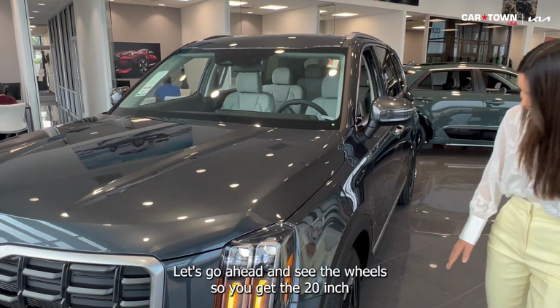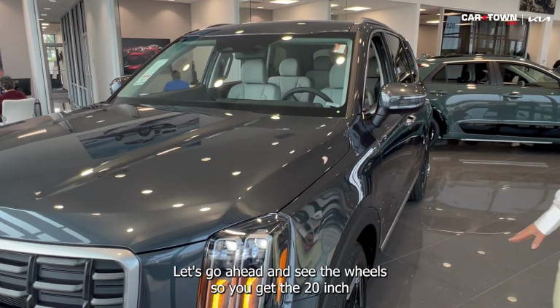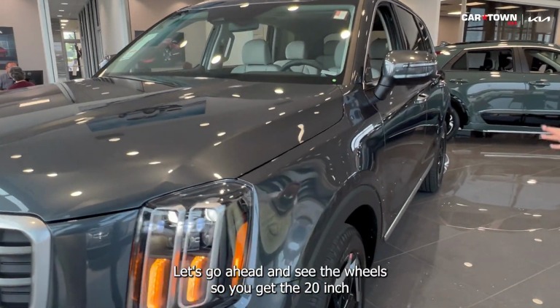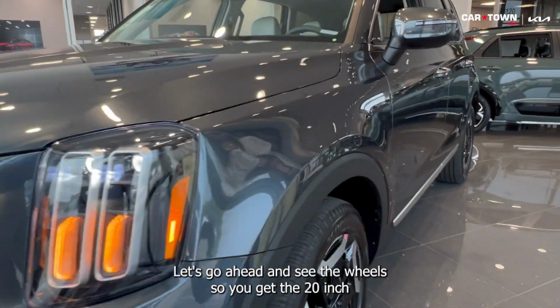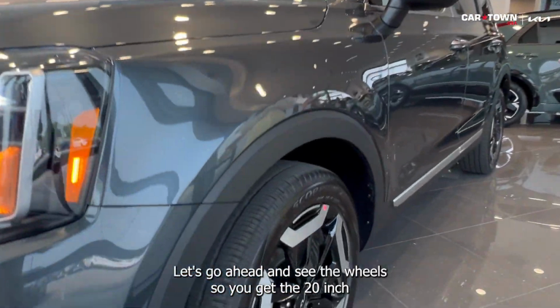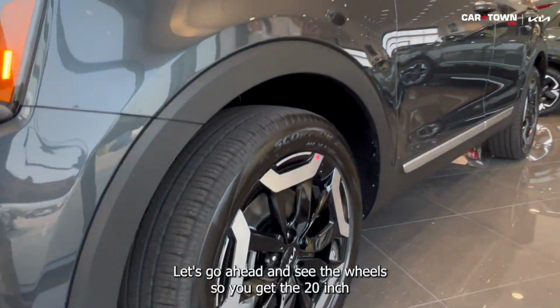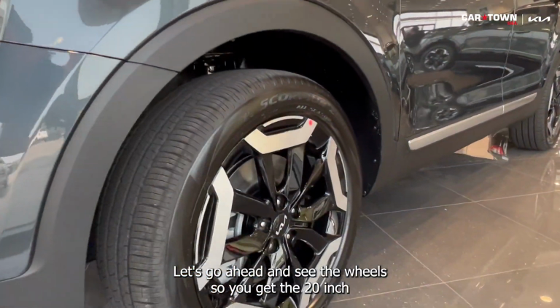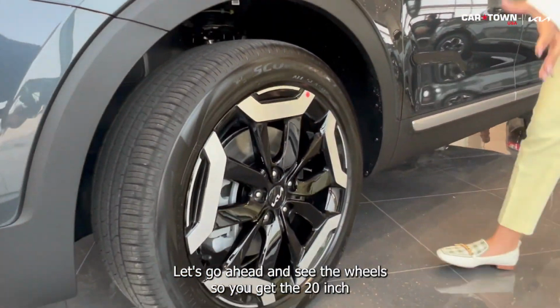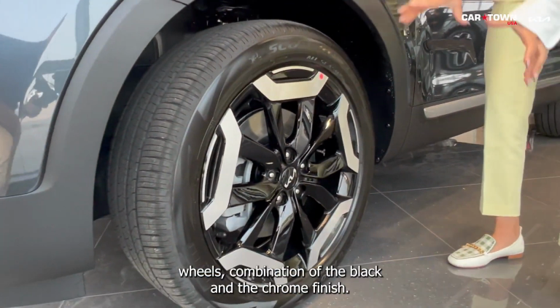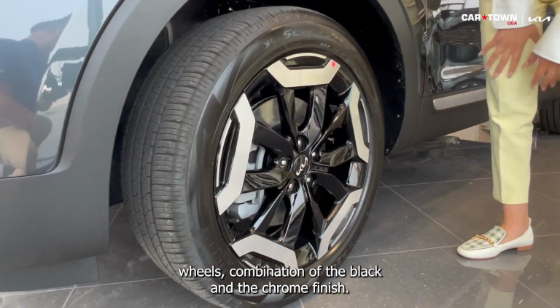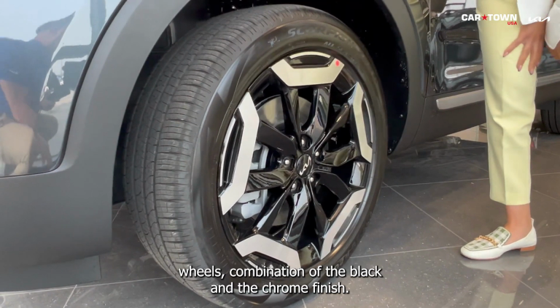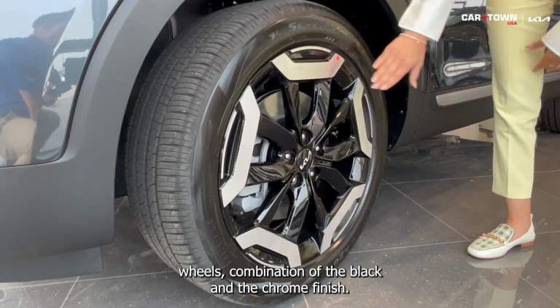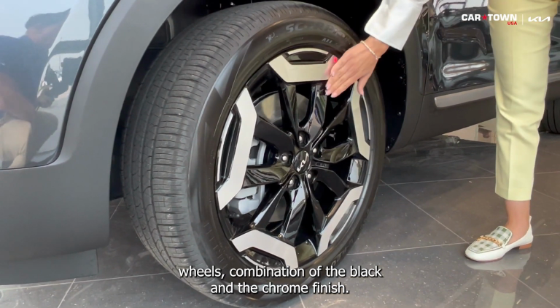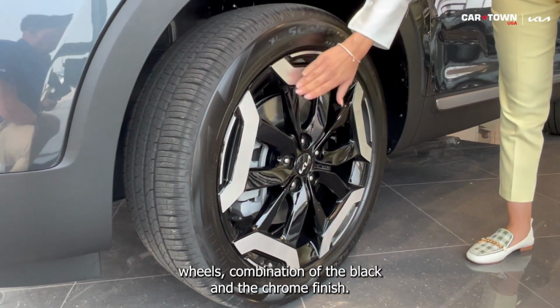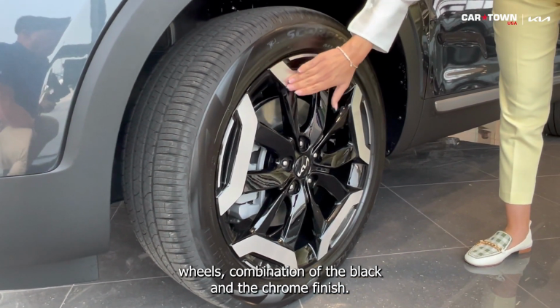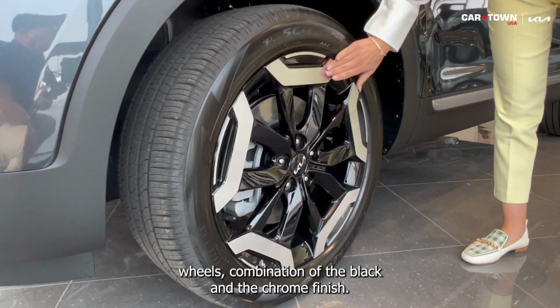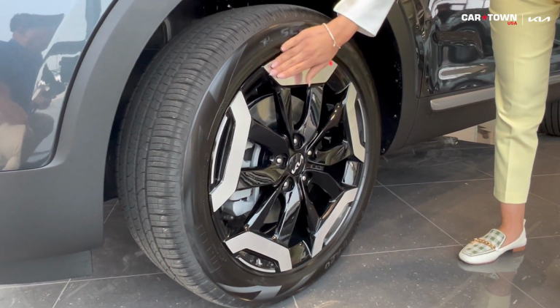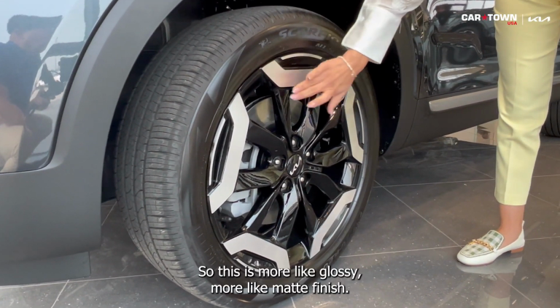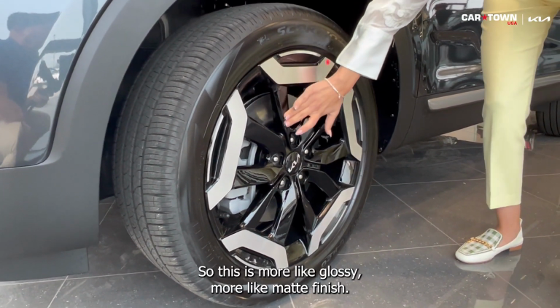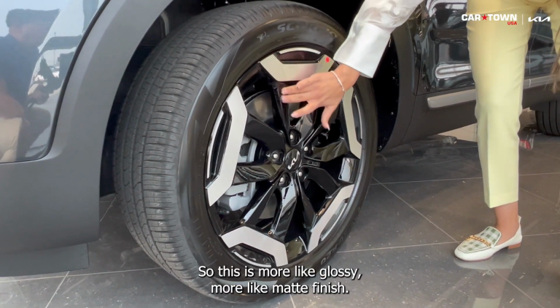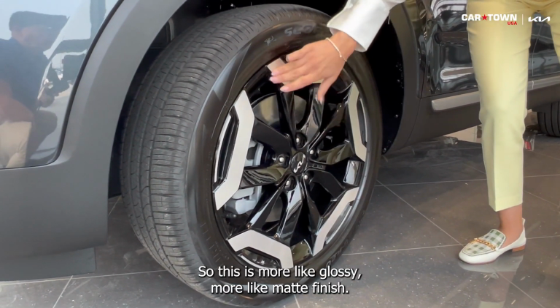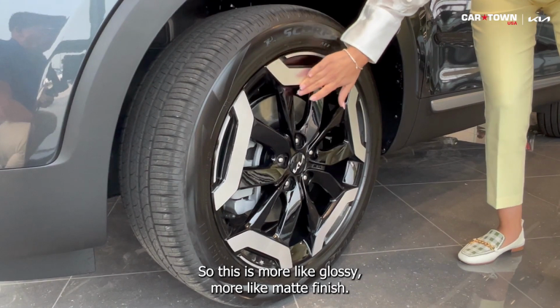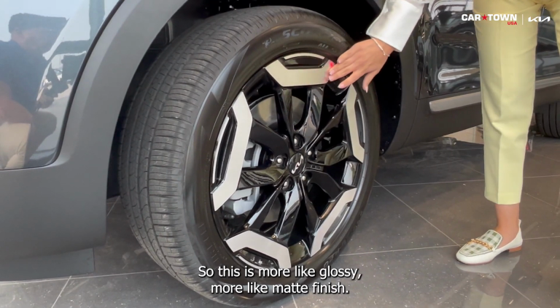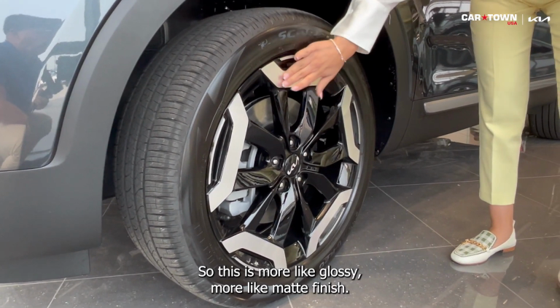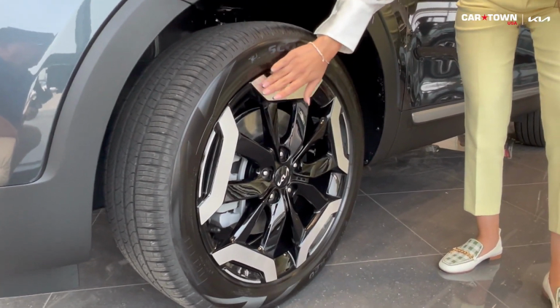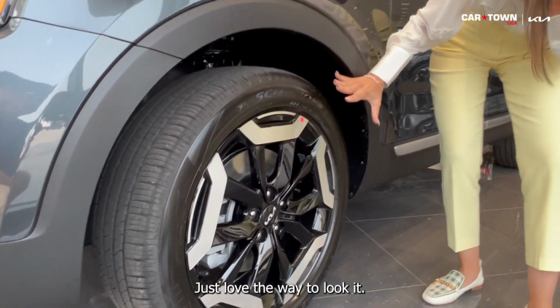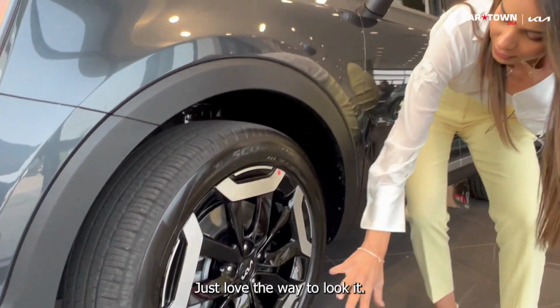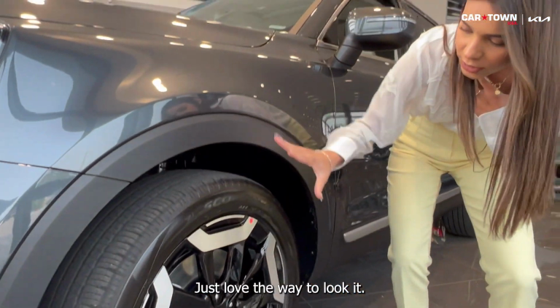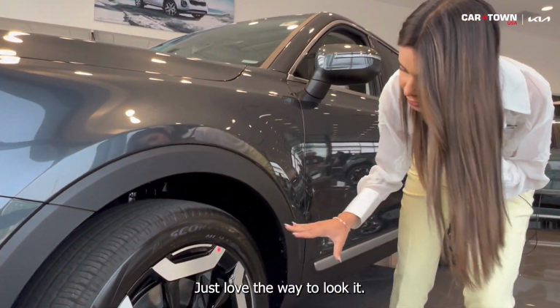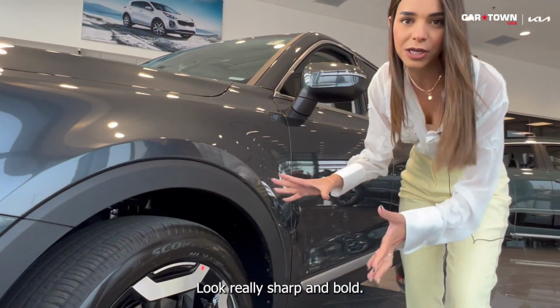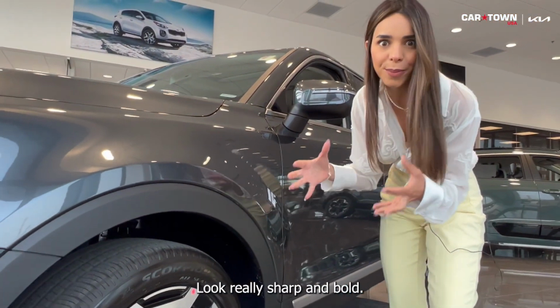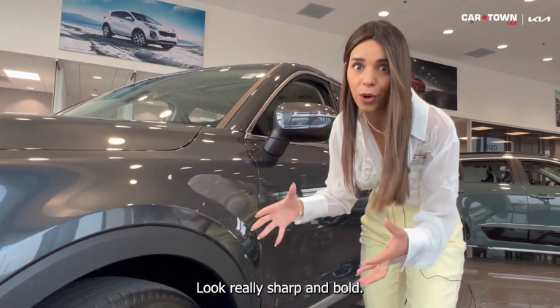Let's go ahead and look at the wheels. You get the 20-inch wheels with a combination of a black and chrome finish — more glossy on one part, more matte finish on the other. It just looks really sharp and bold.